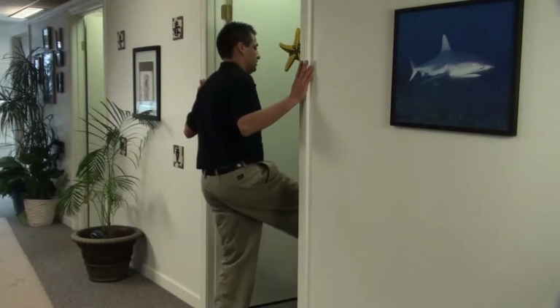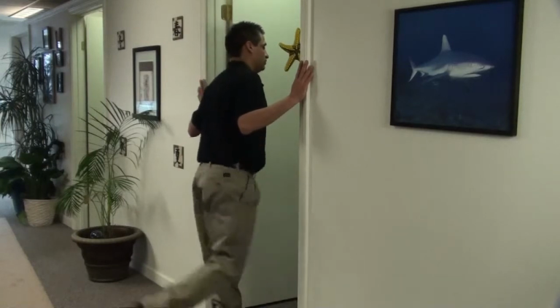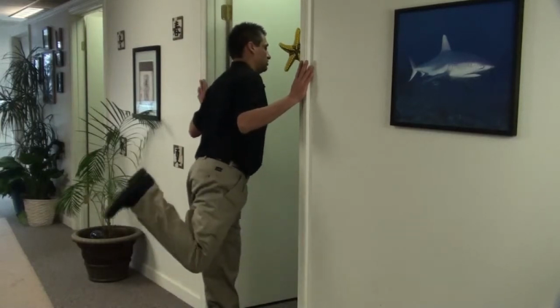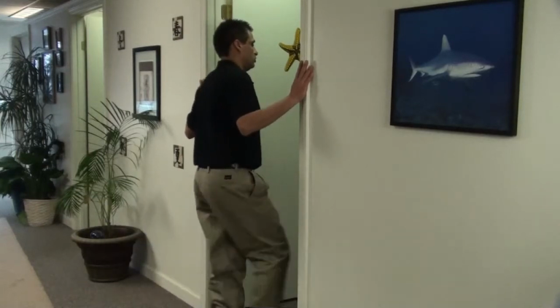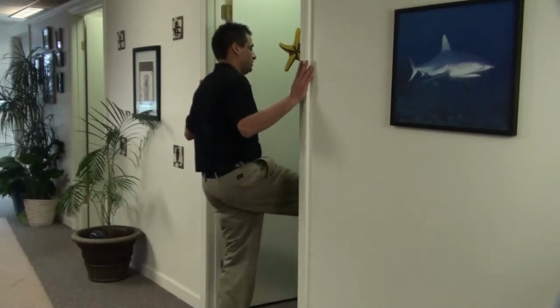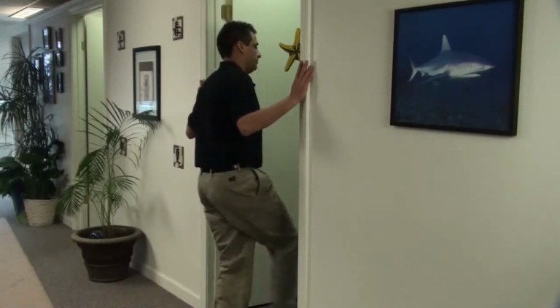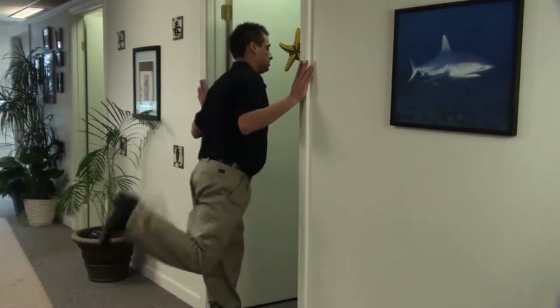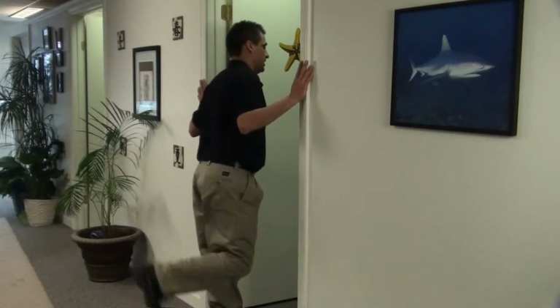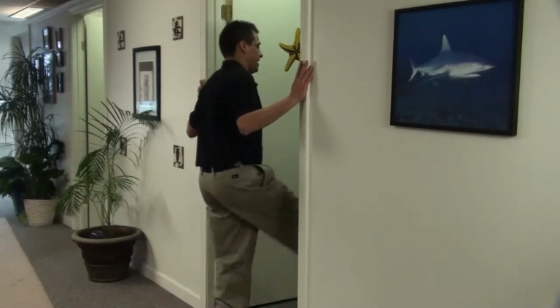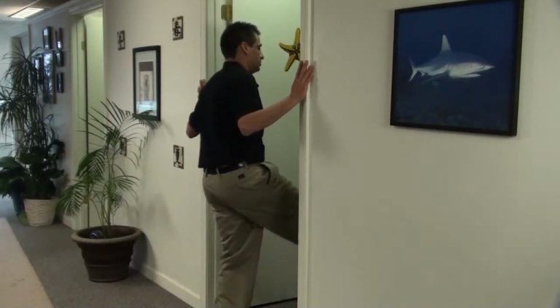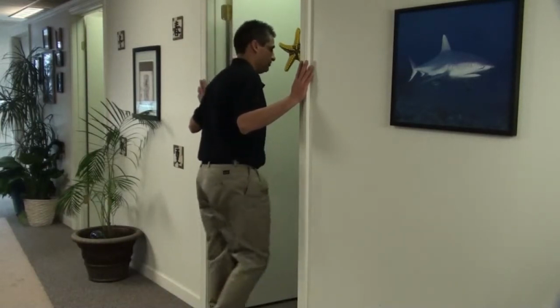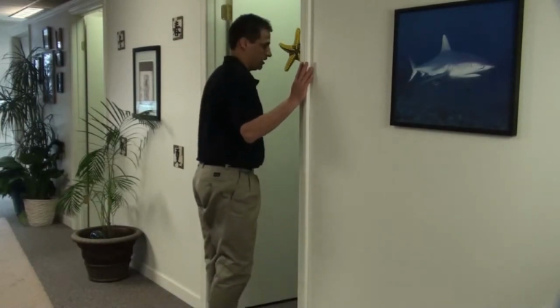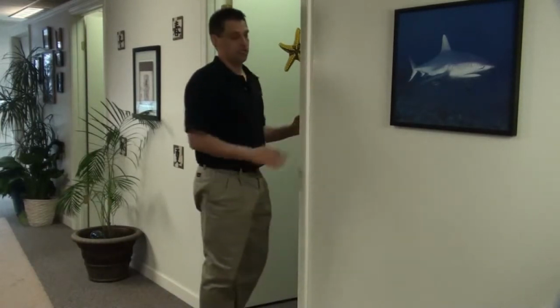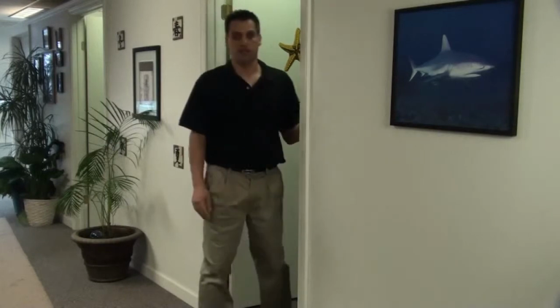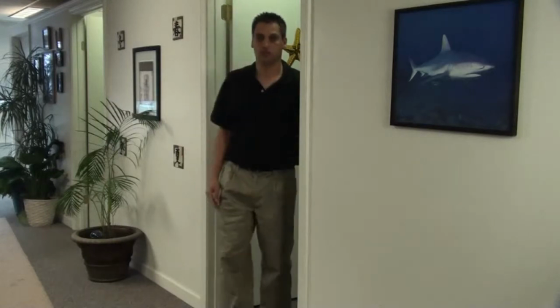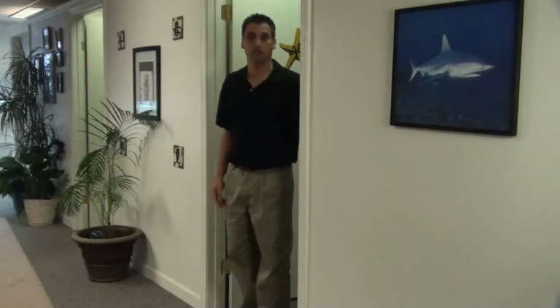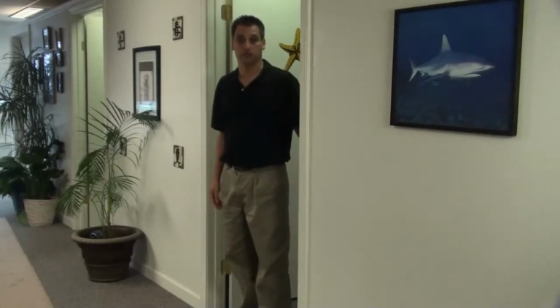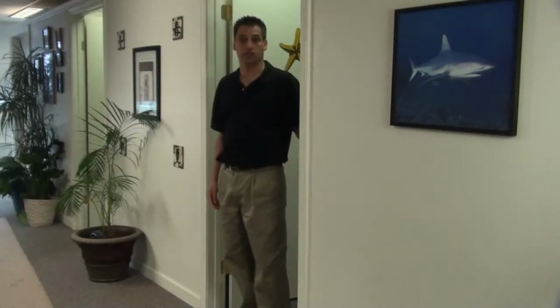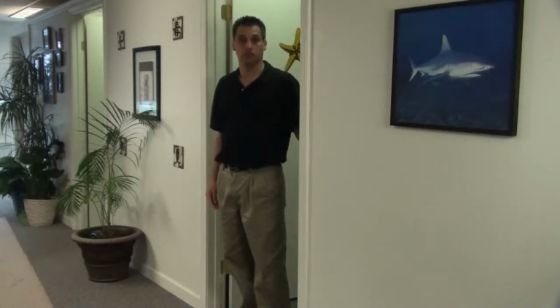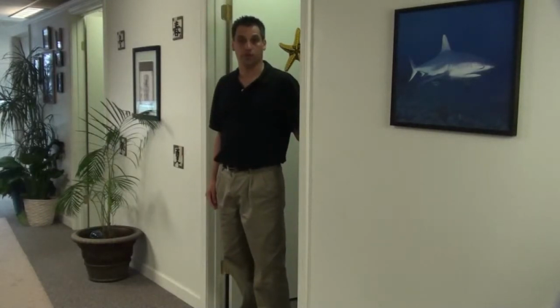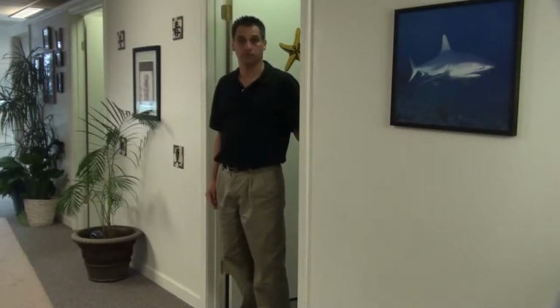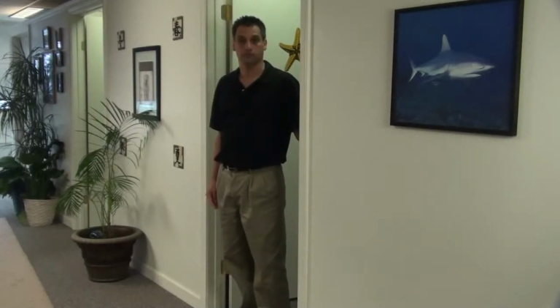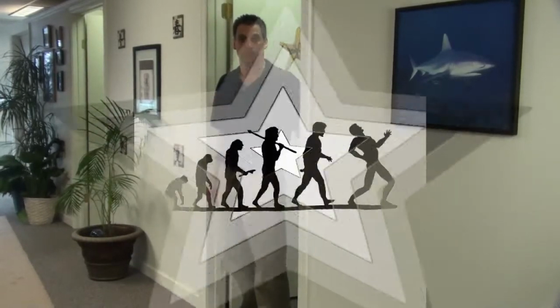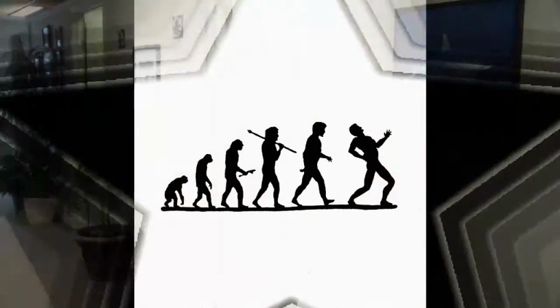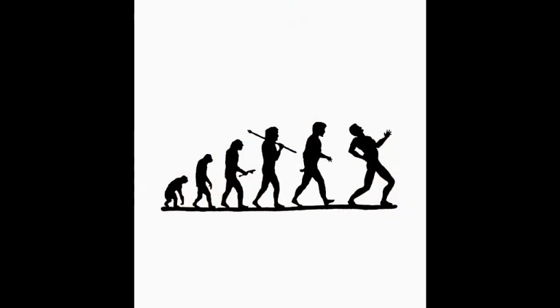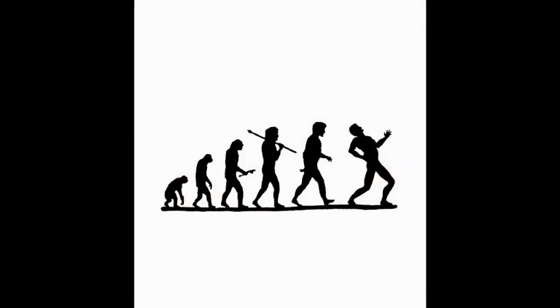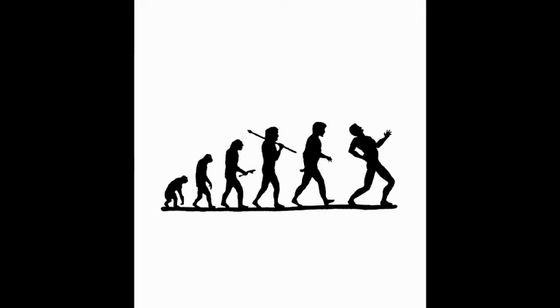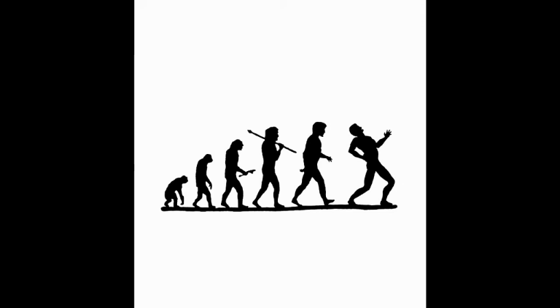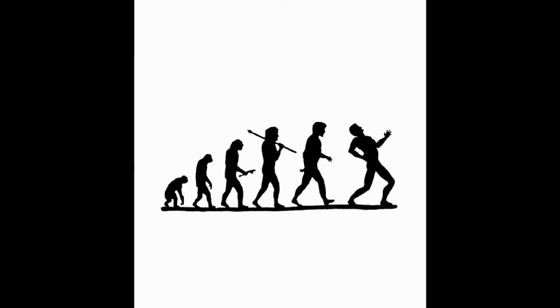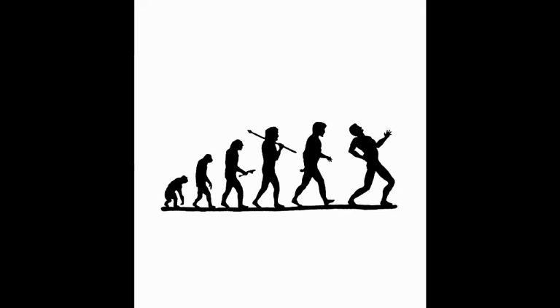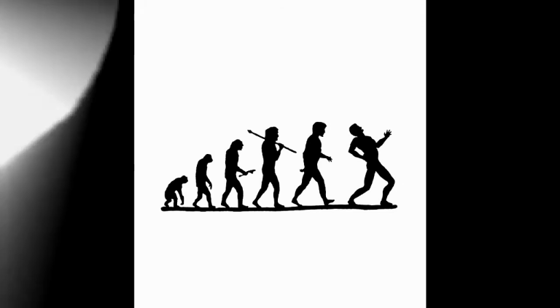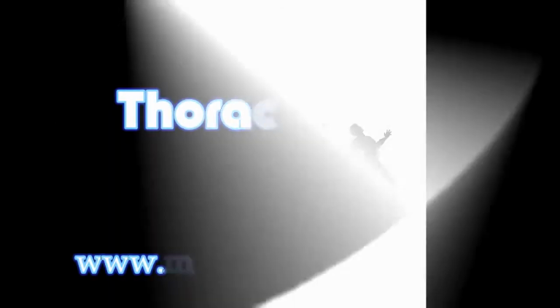You'll feel a gentle pull in the front muscles and the back muscles of your leg. And that is a swinging leg exercise in the doorway.